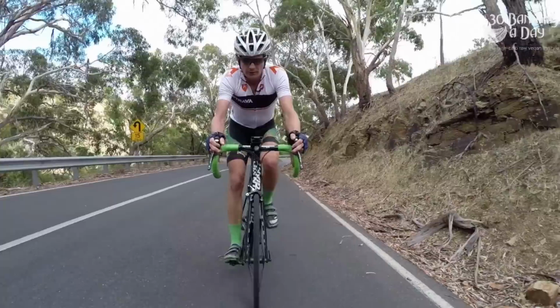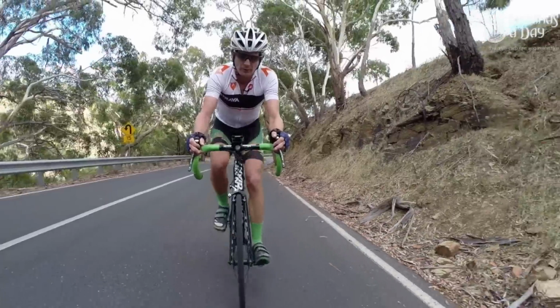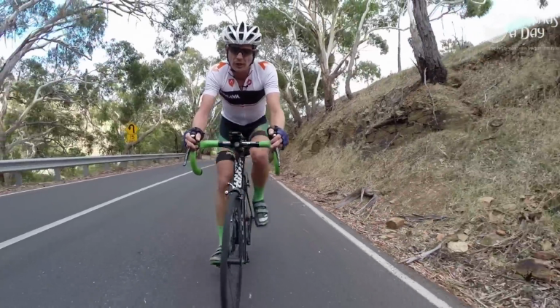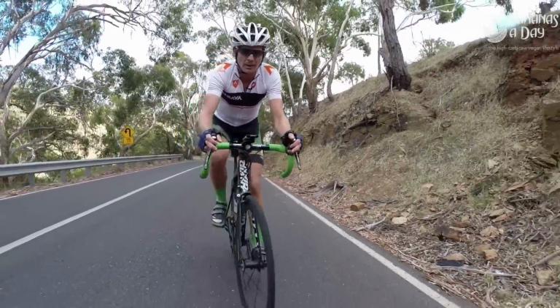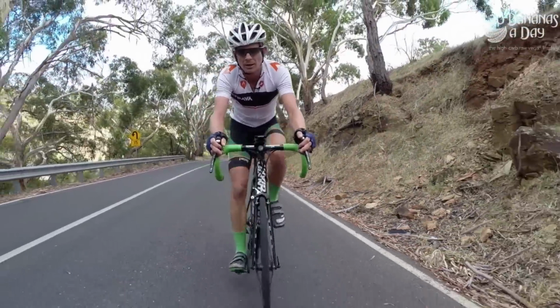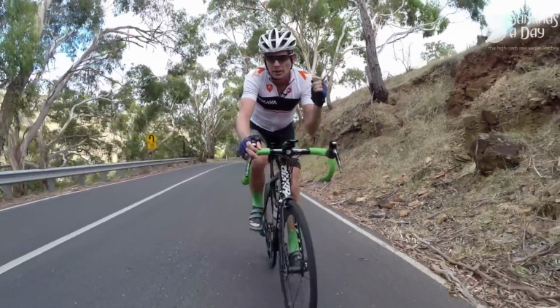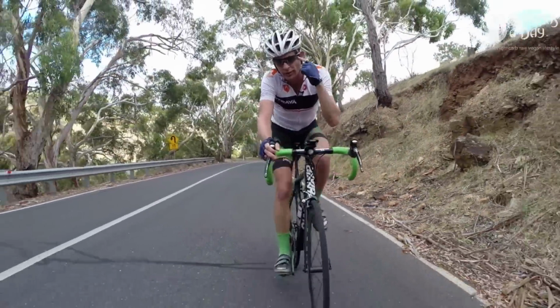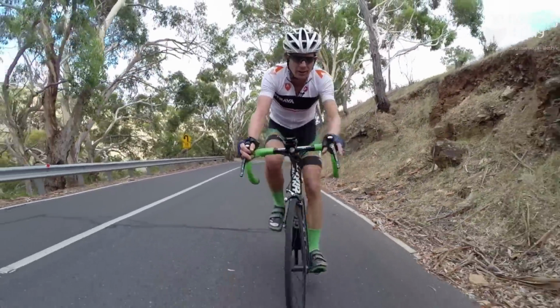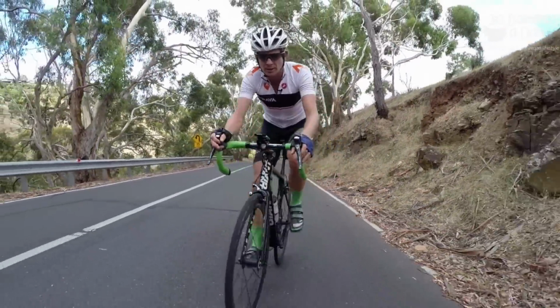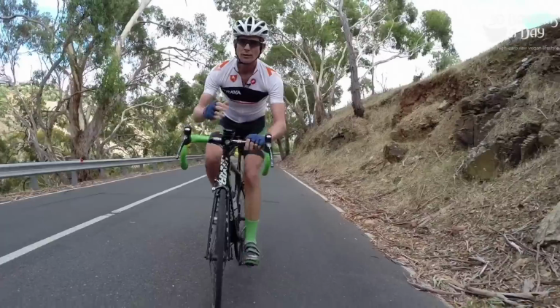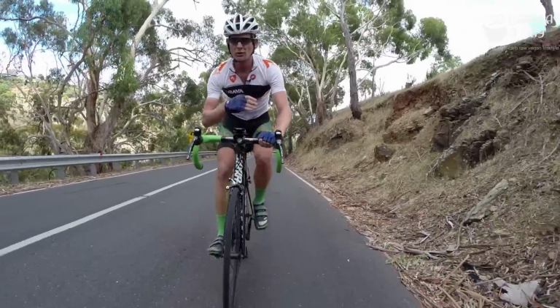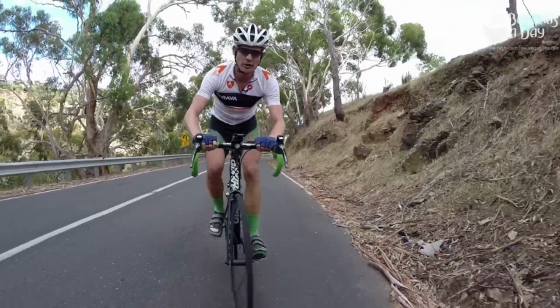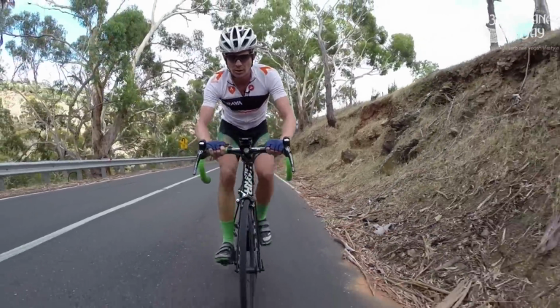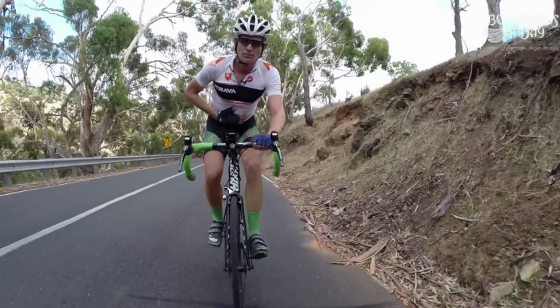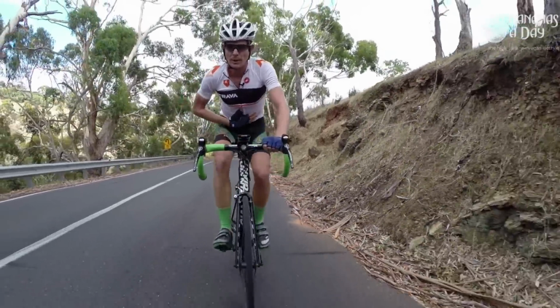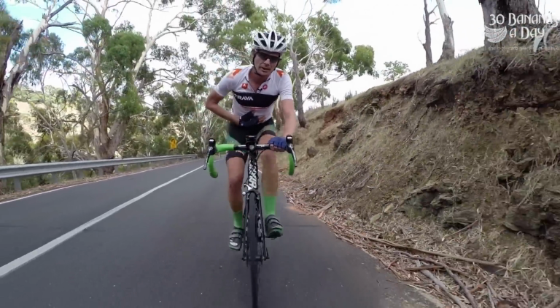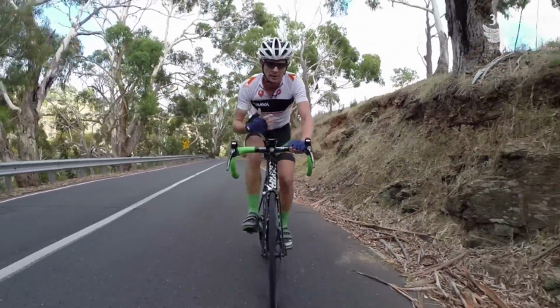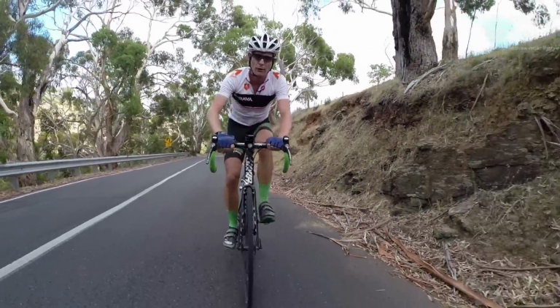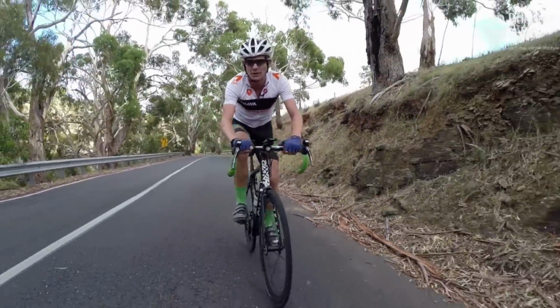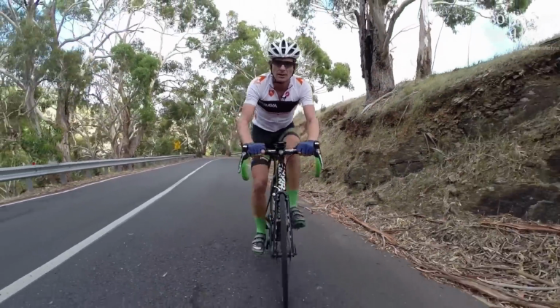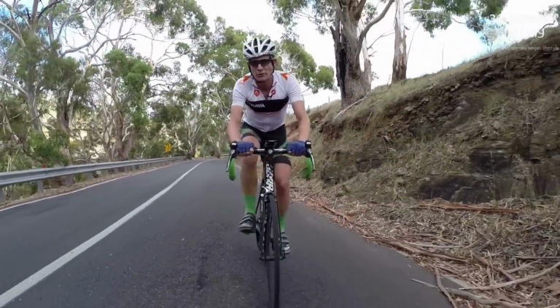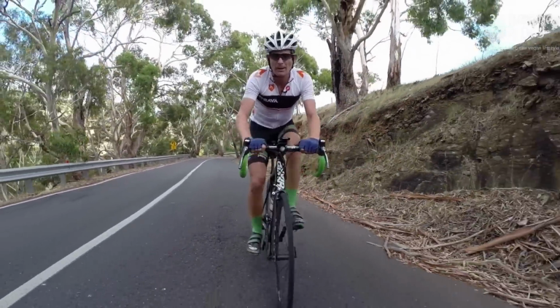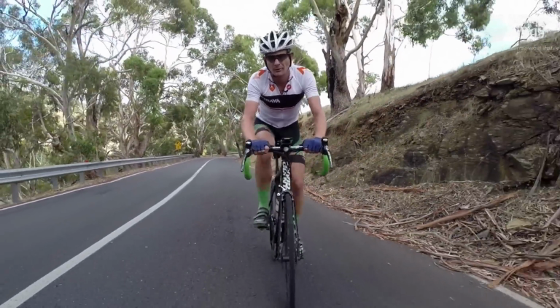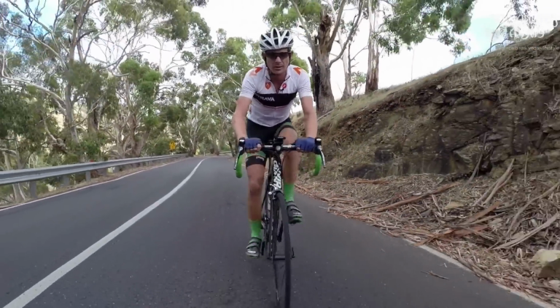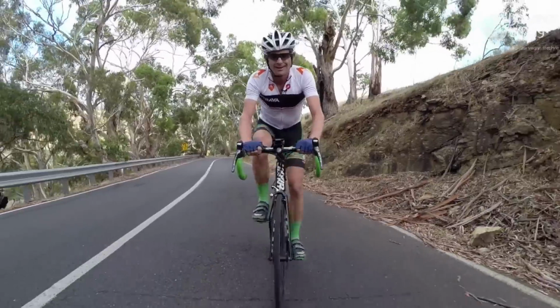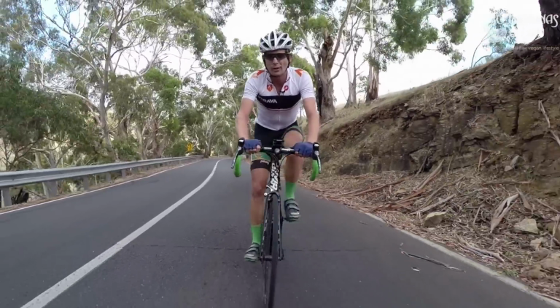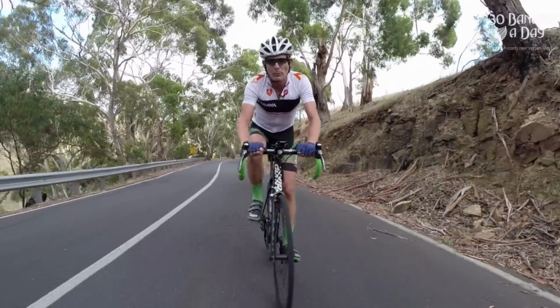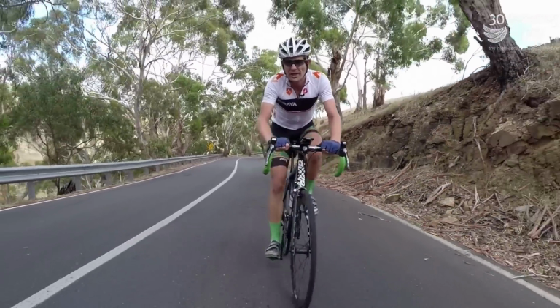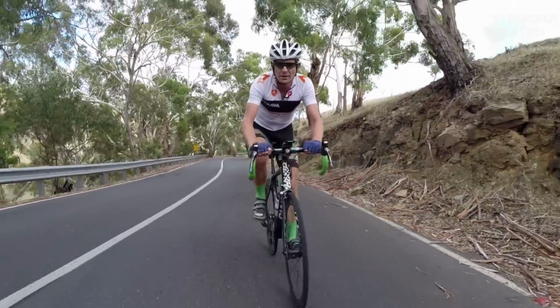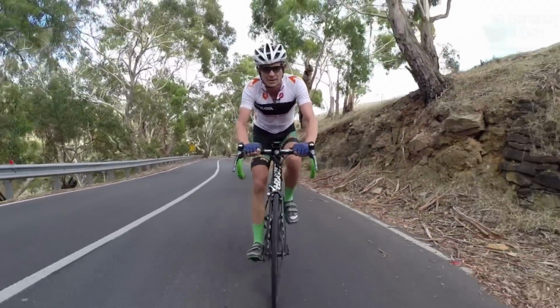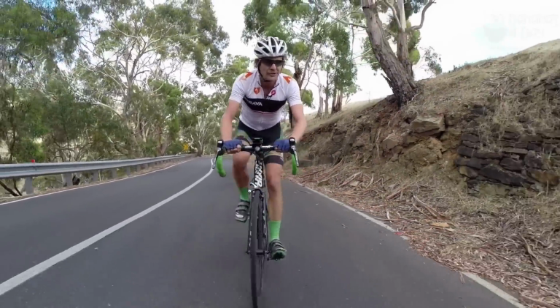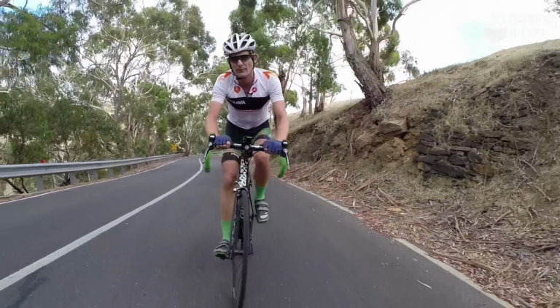So those are my tips for climbing: enjoy it, relax your shoulders, breathe from the belly, have the right gearing, and use a power meter to pace with. Start off at one watt per kilo and see how you go from there.